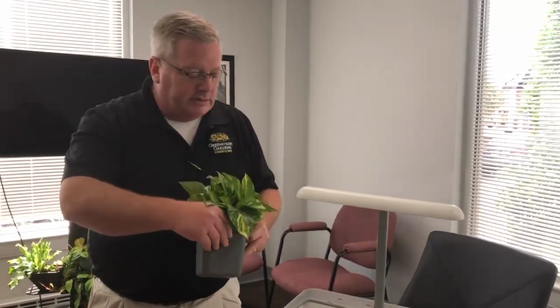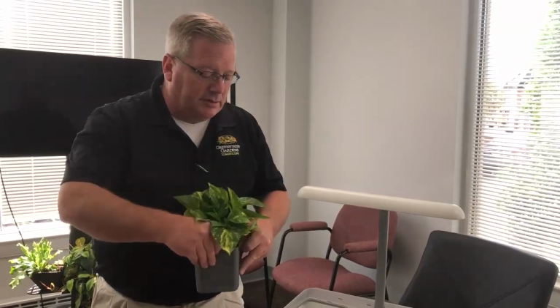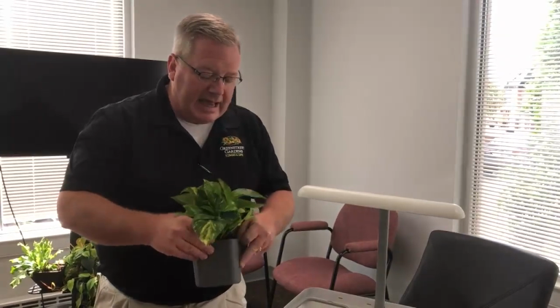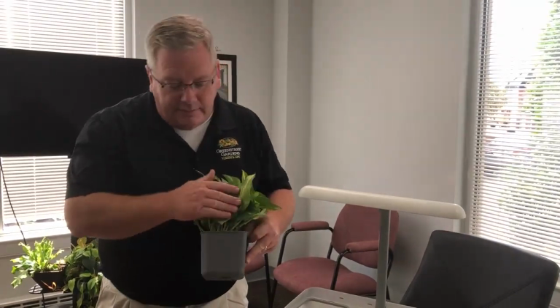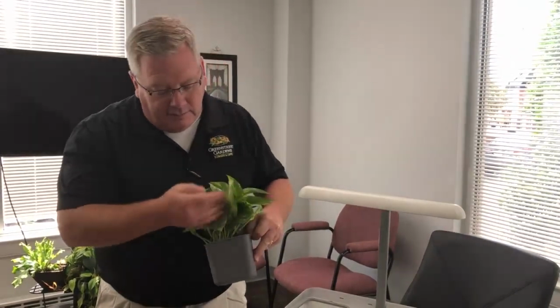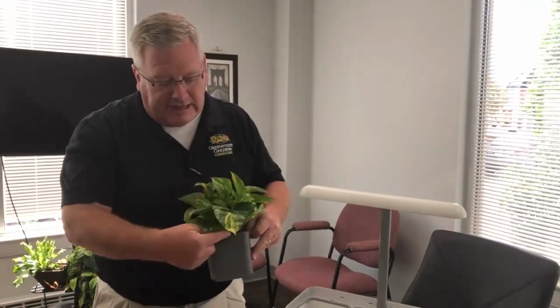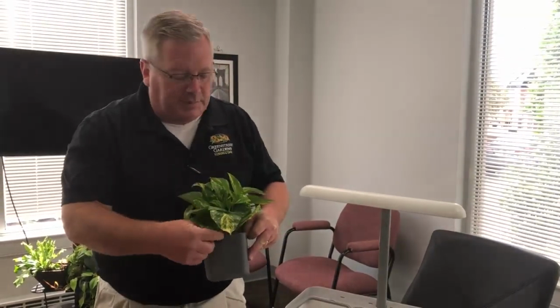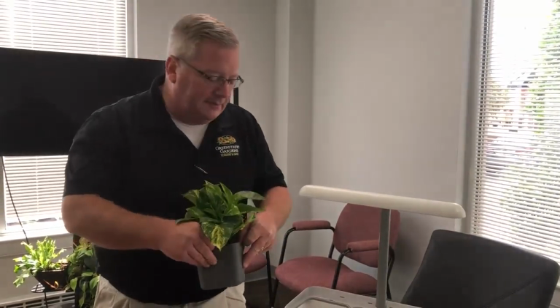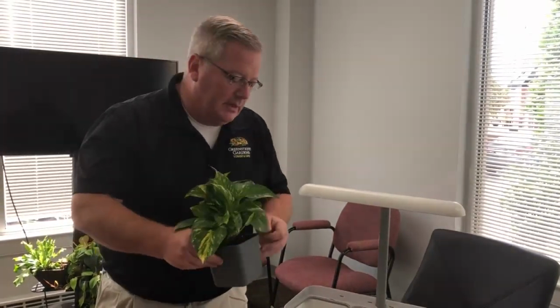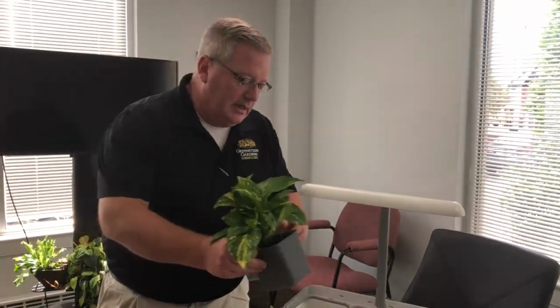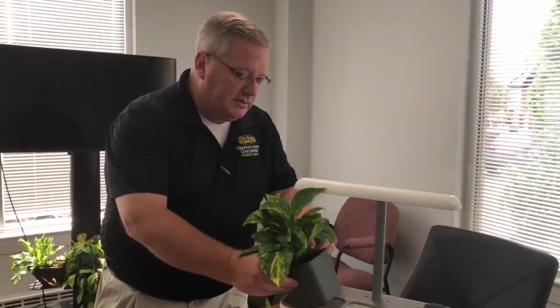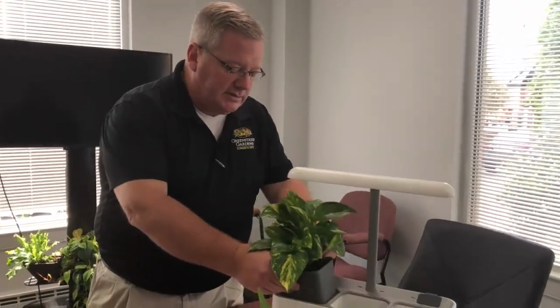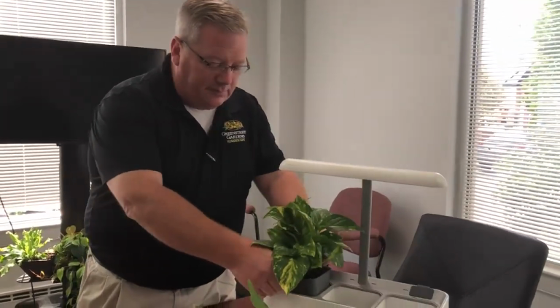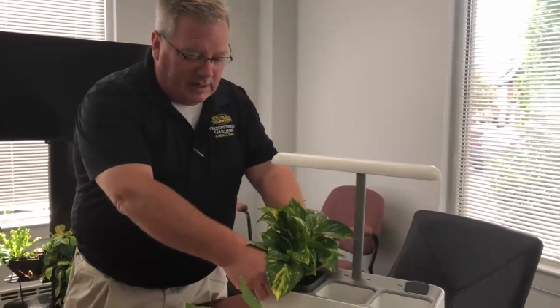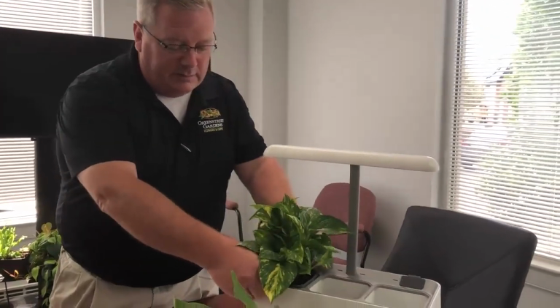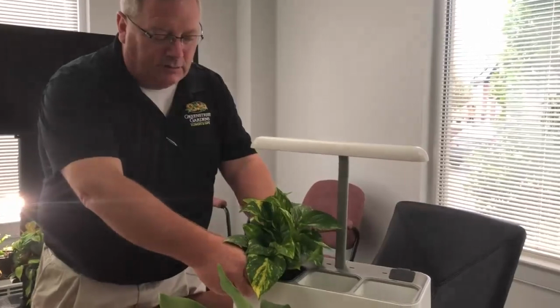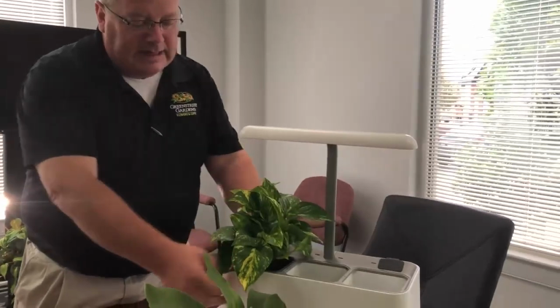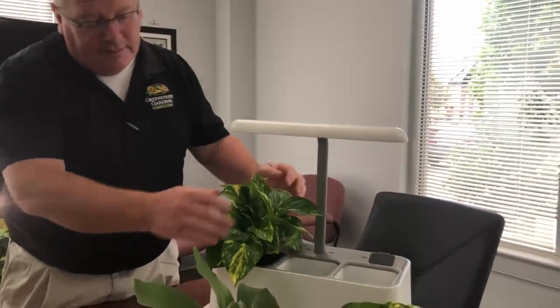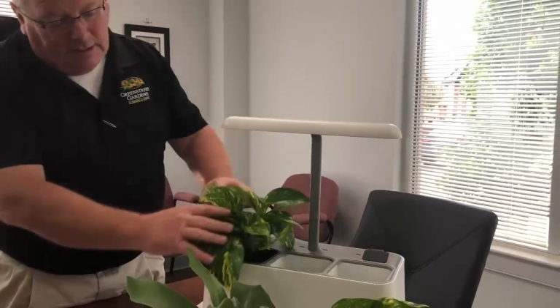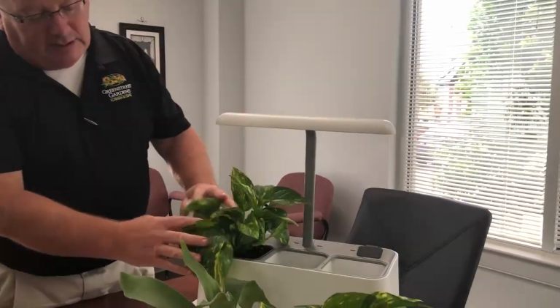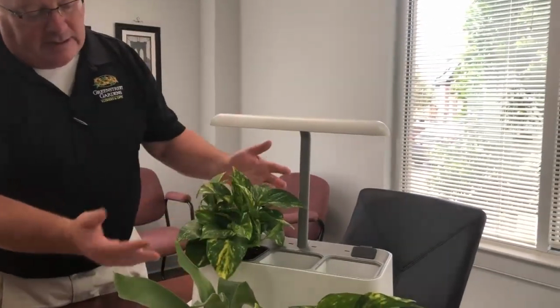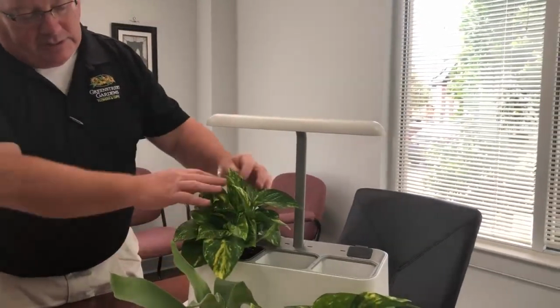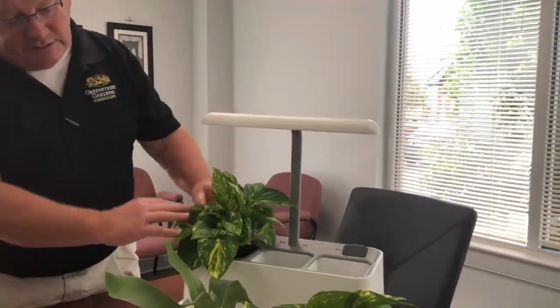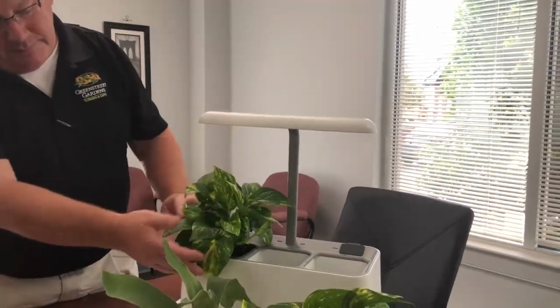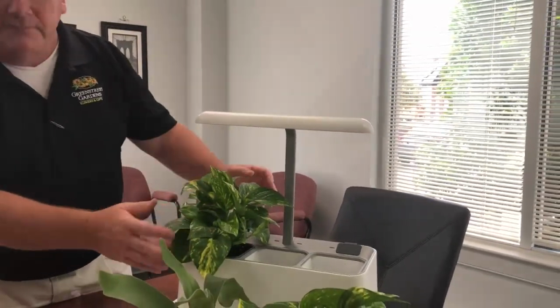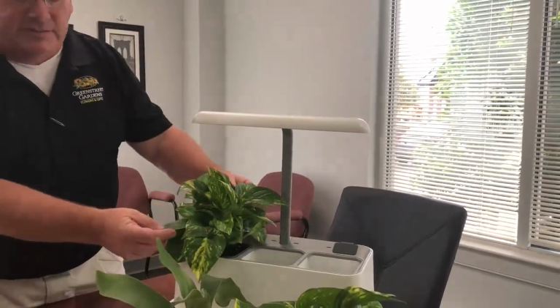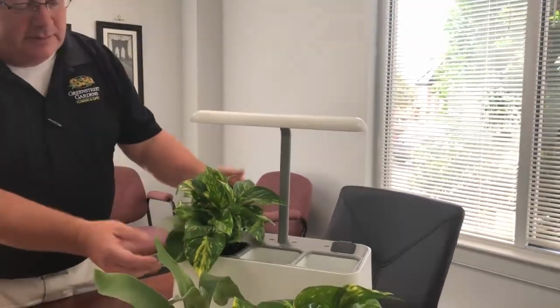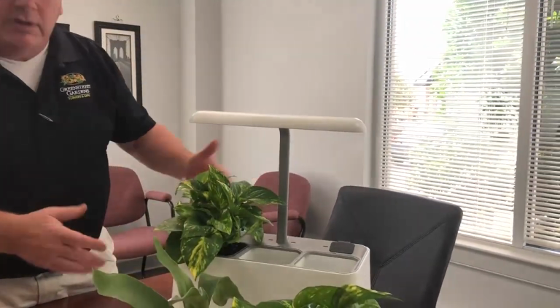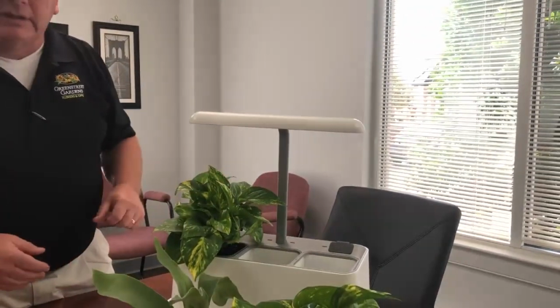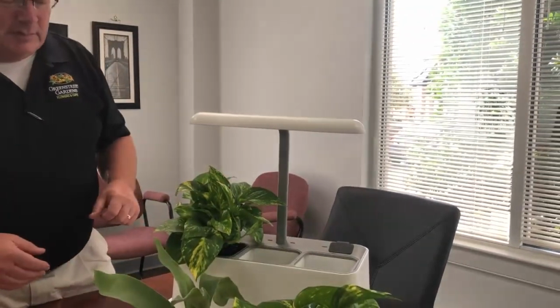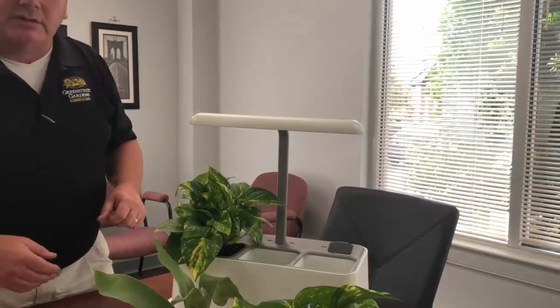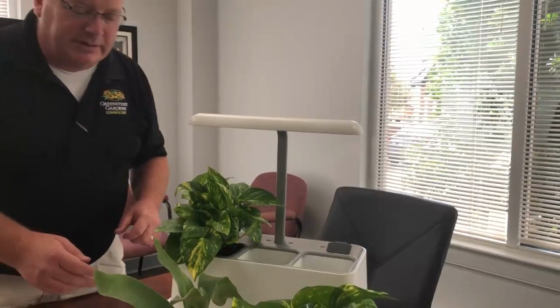There's a little tab on the side of this pot and they just slip right in and go right down. Then like any other plant you're going to face it and arrange the leaves to make sure it looks good.